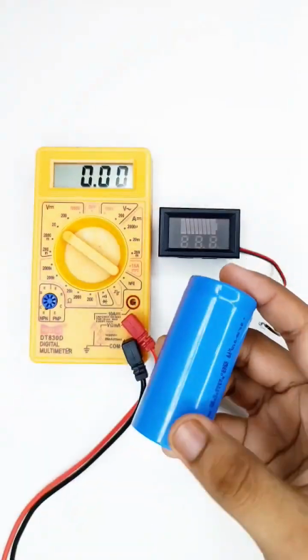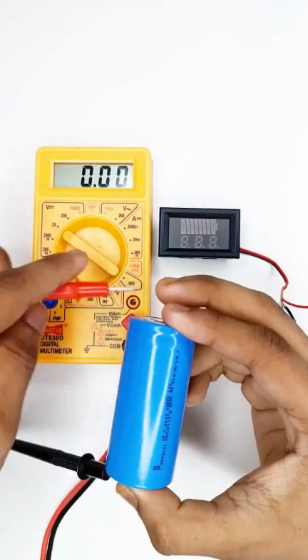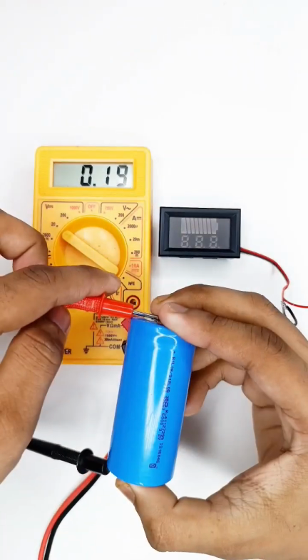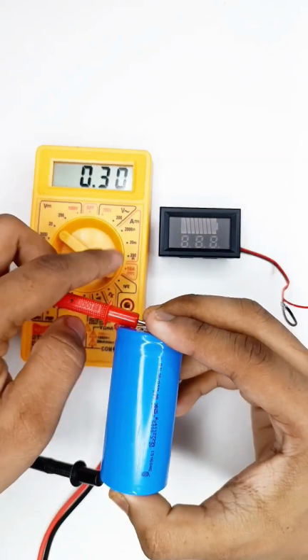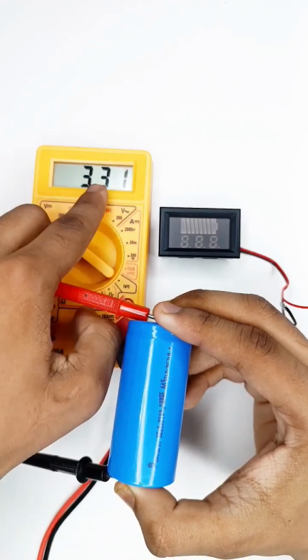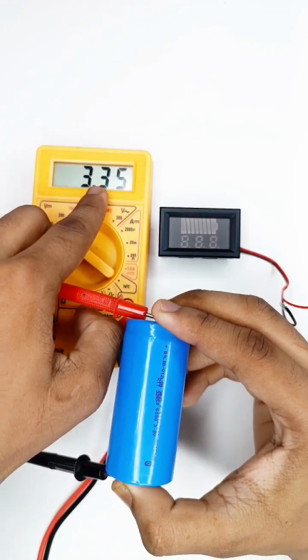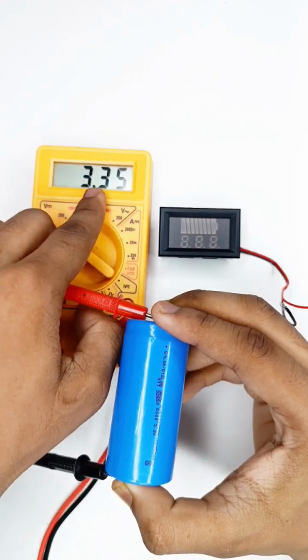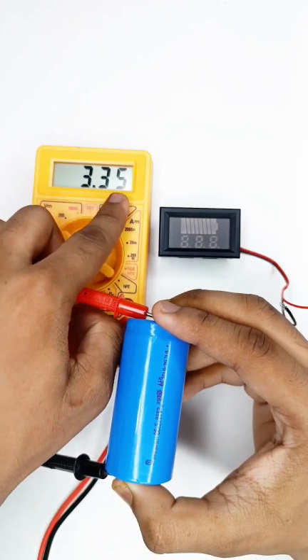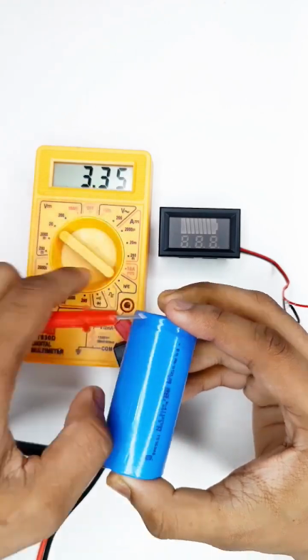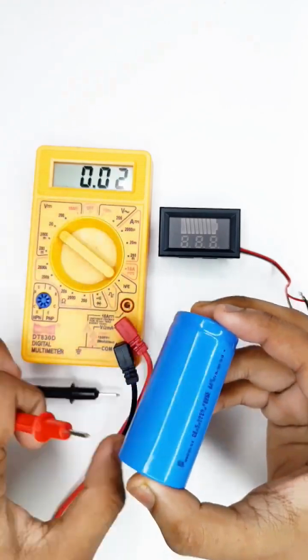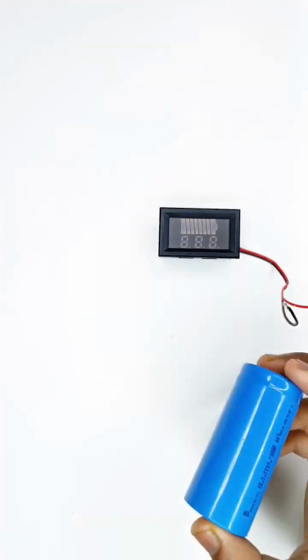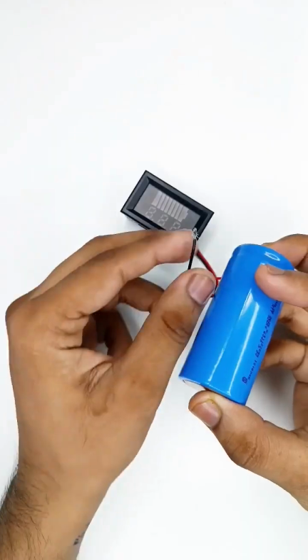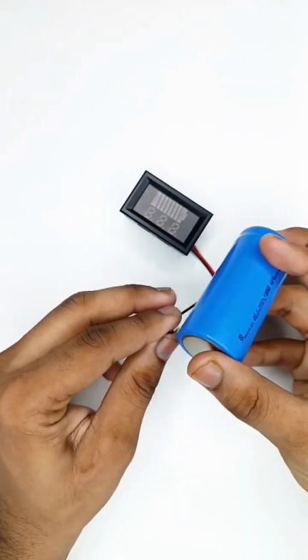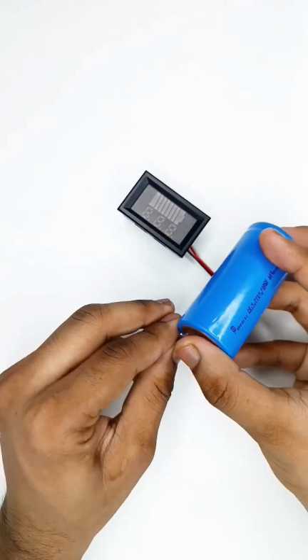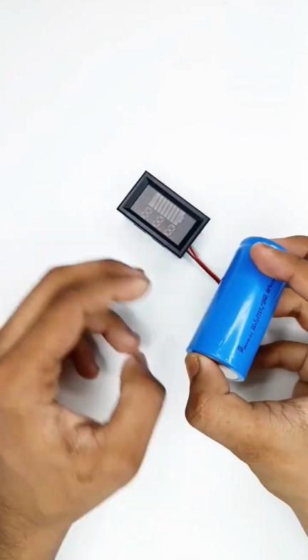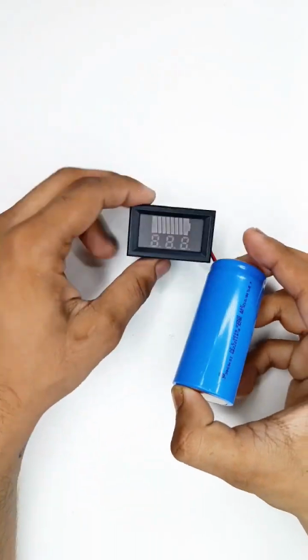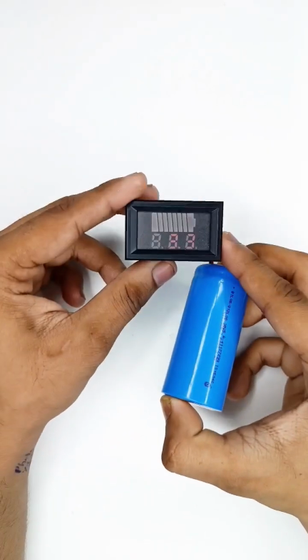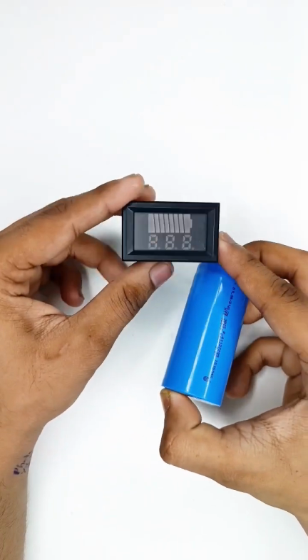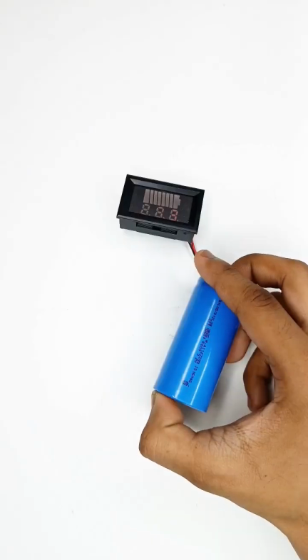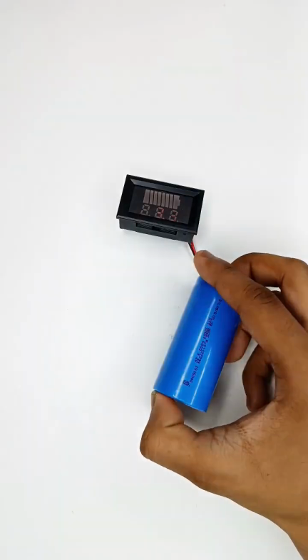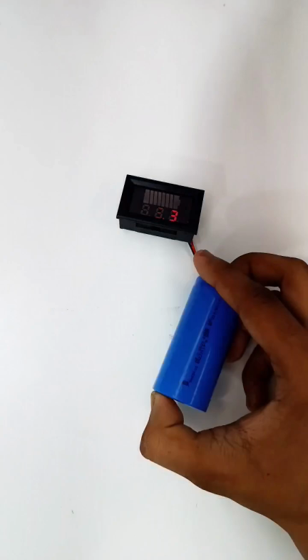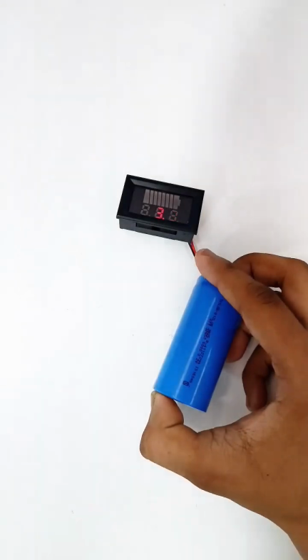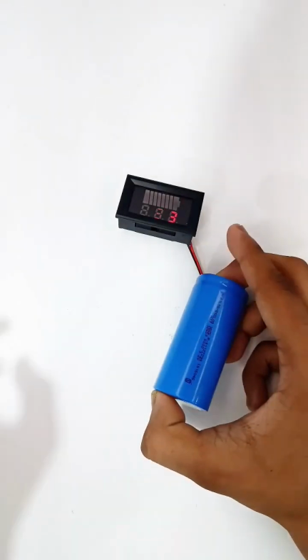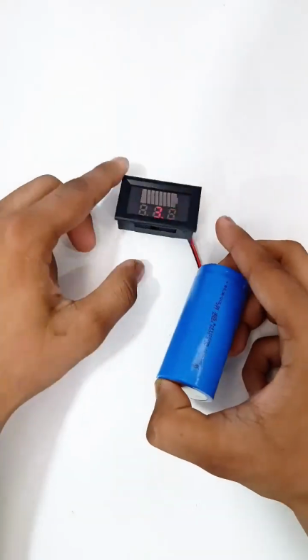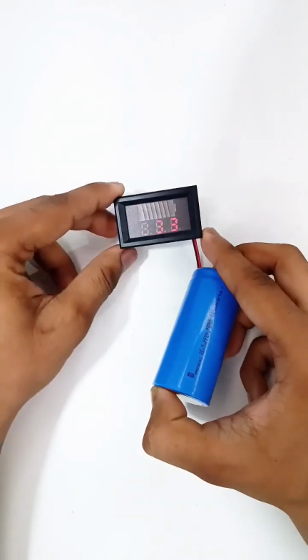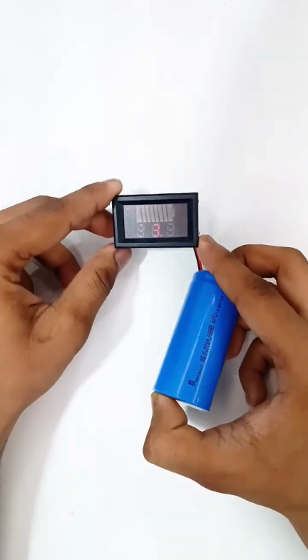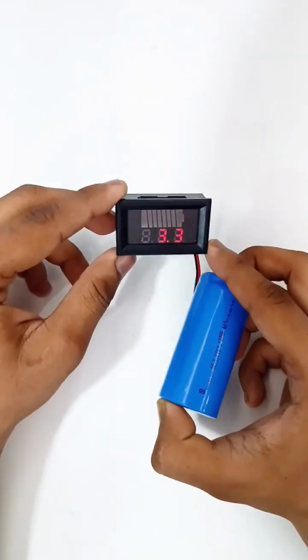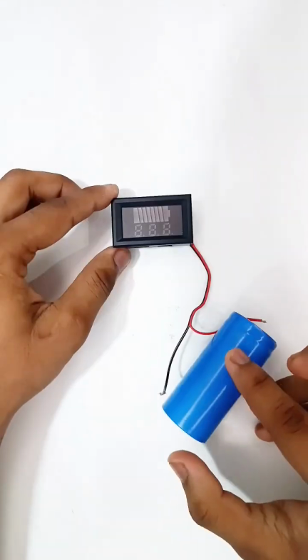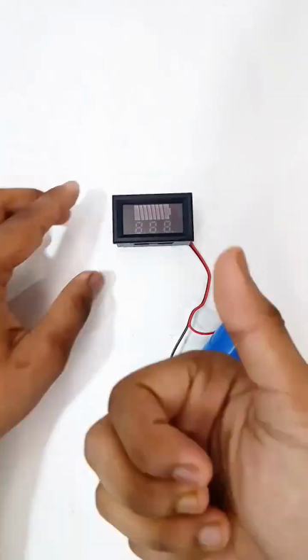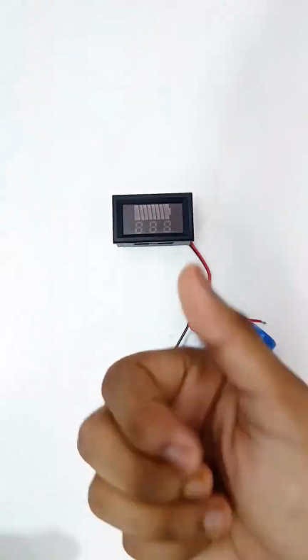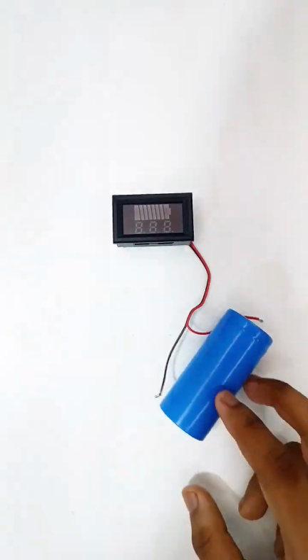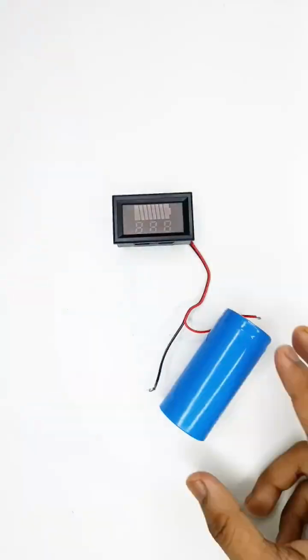Let's test the LFP battery. It's showing a perfect reading.